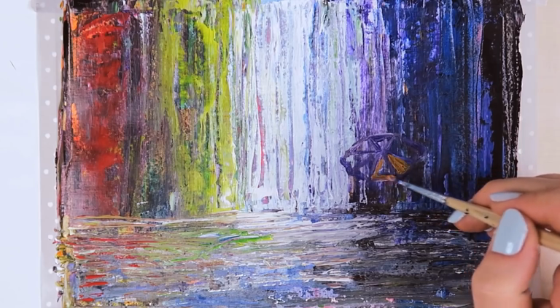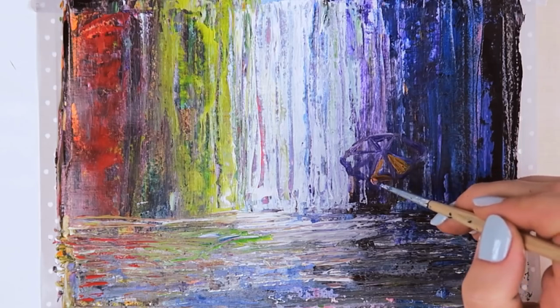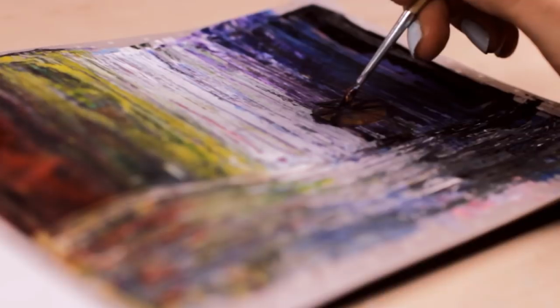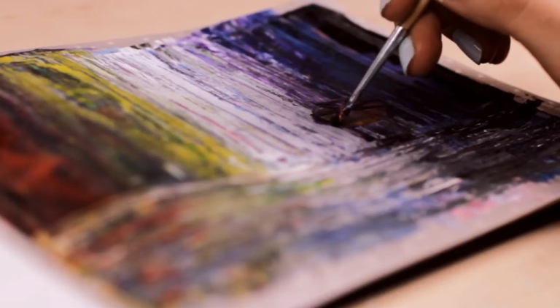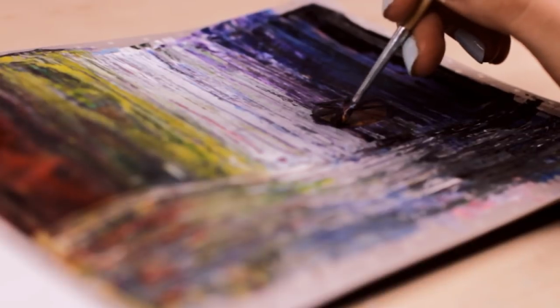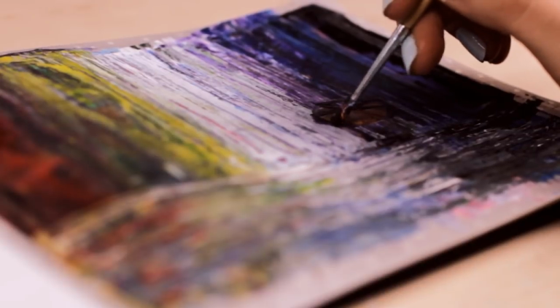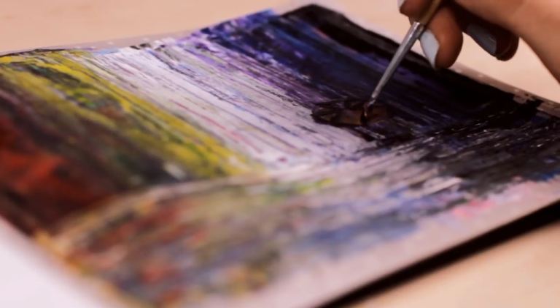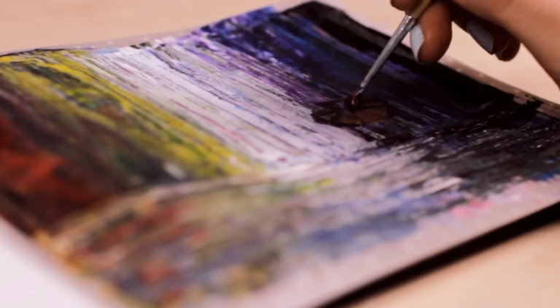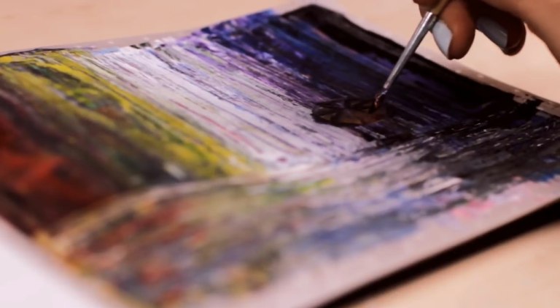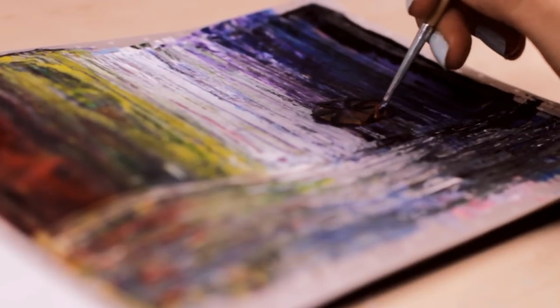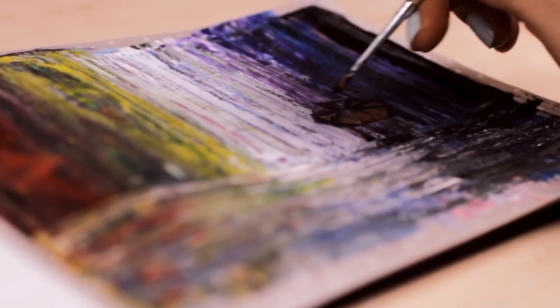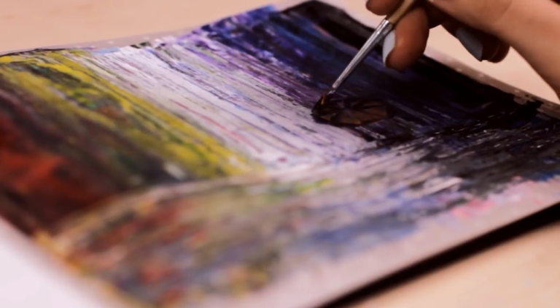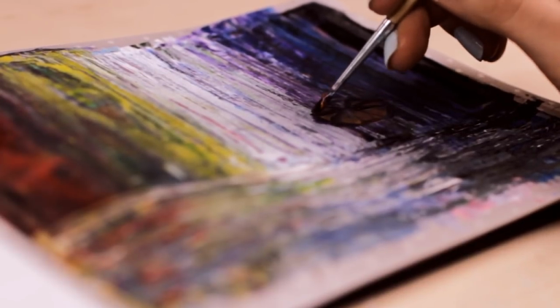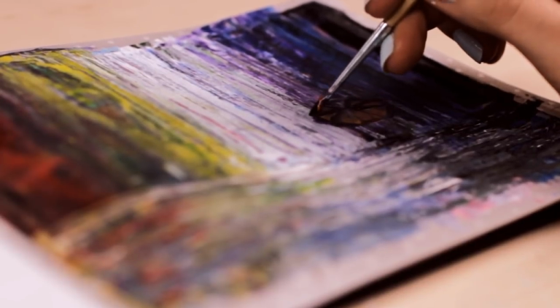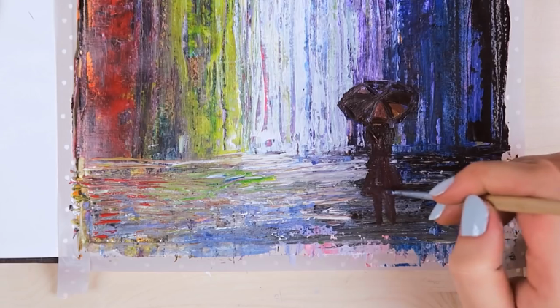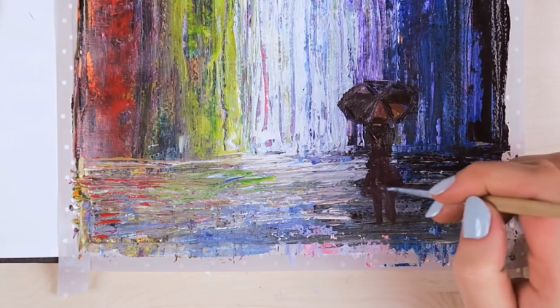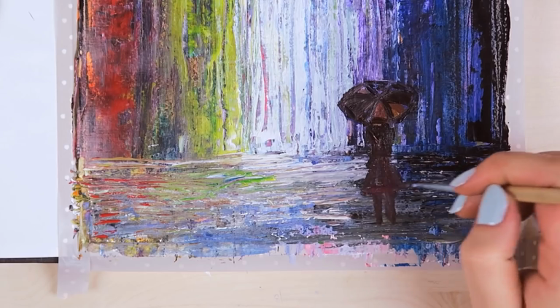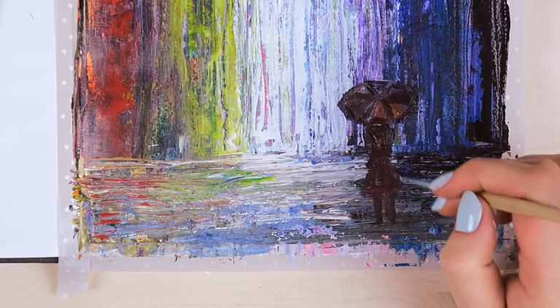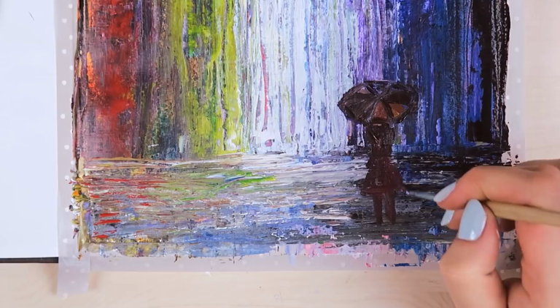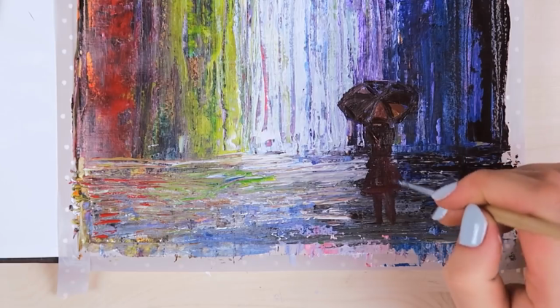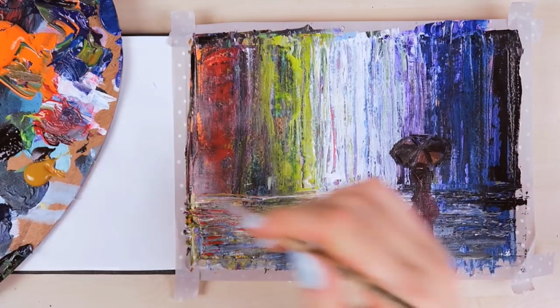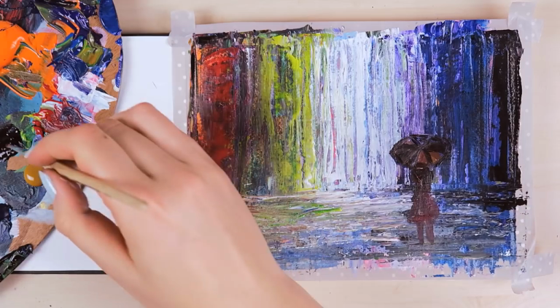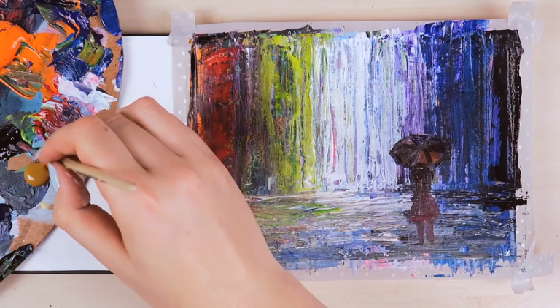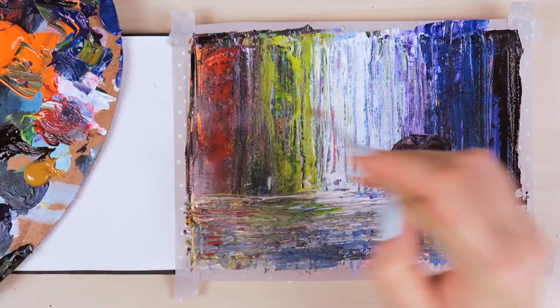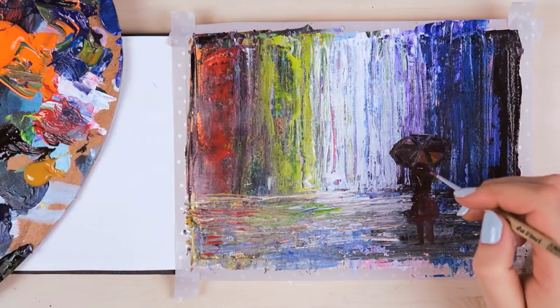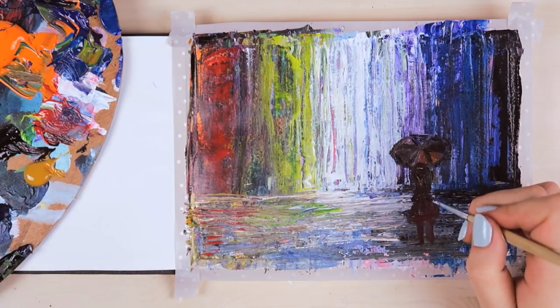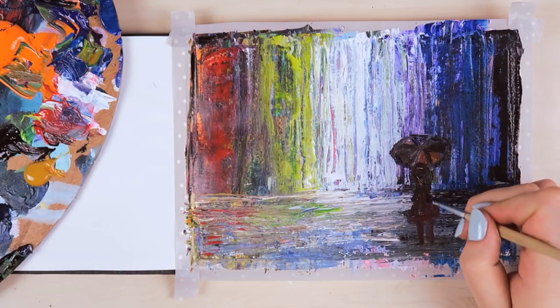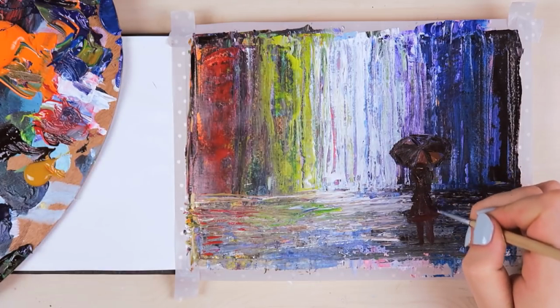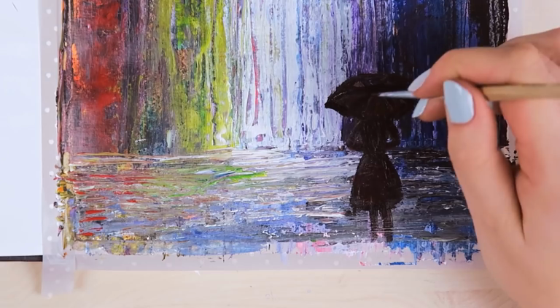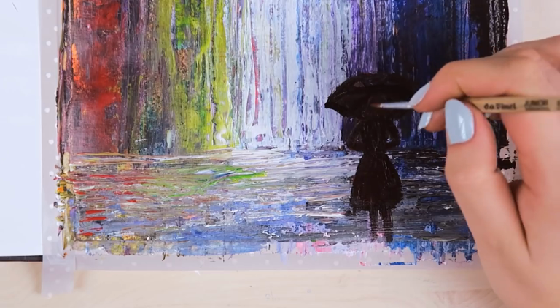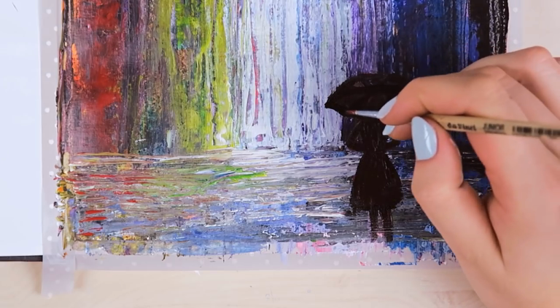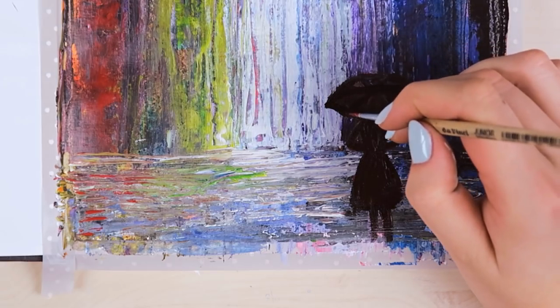I decided to paint a person from the back holding an umbrella, but I just couldn't get the umbrella right. So it looks a little bit off, but I hope you get the idea here.